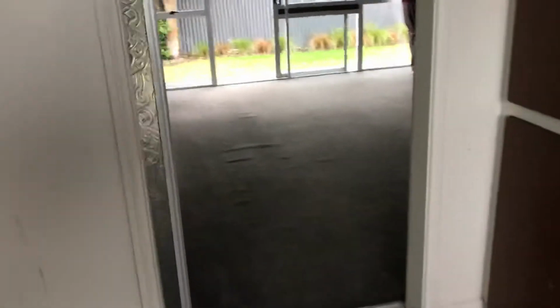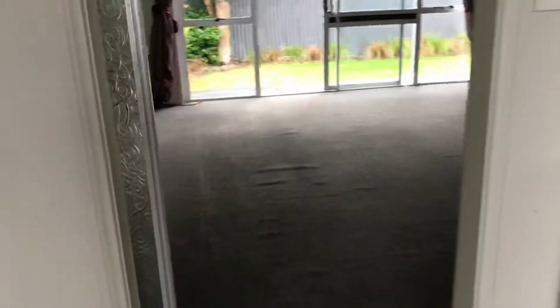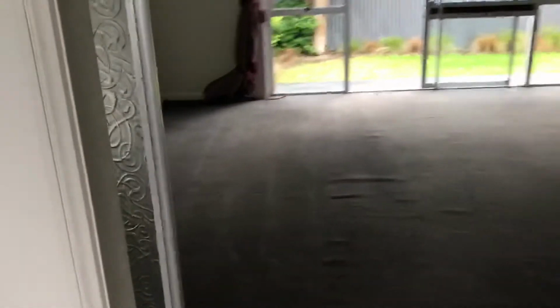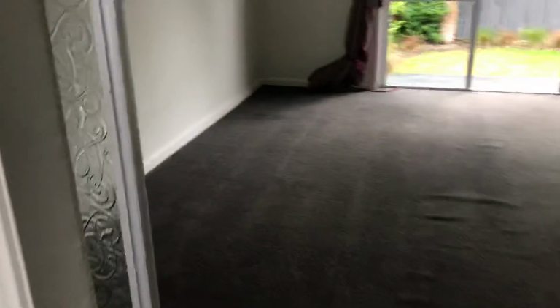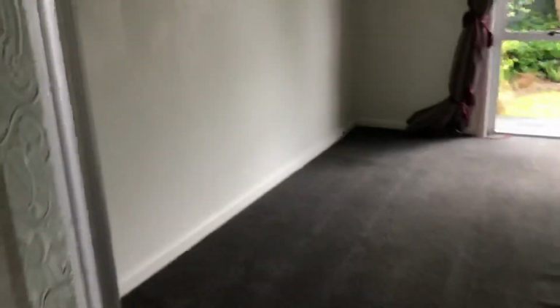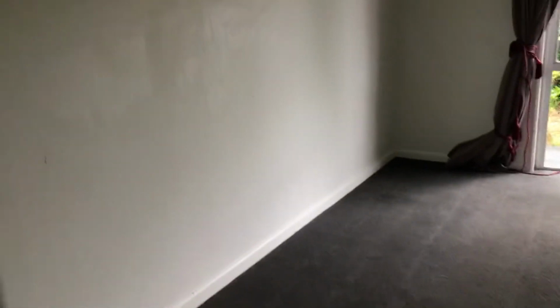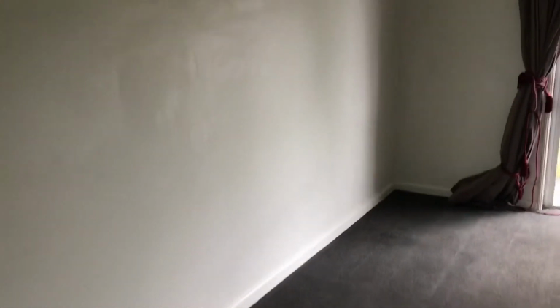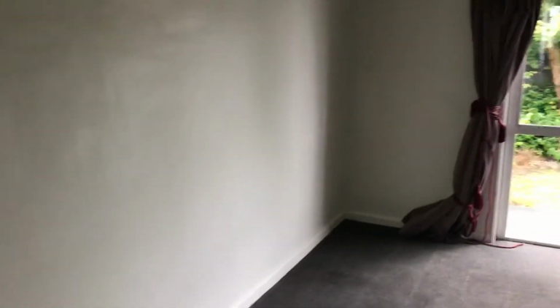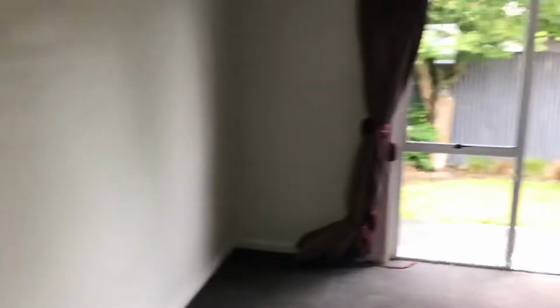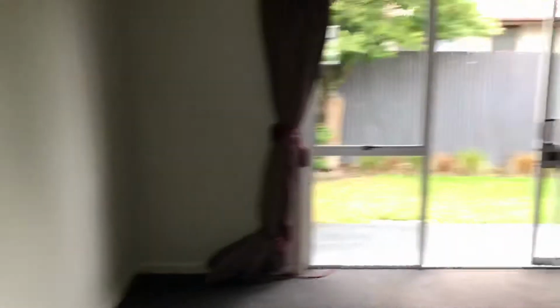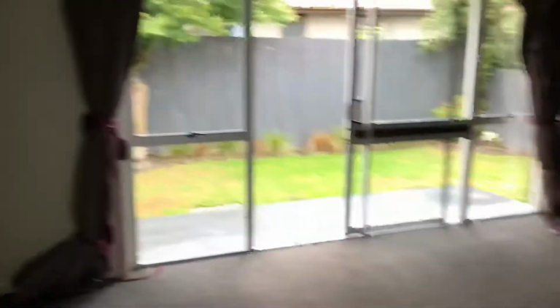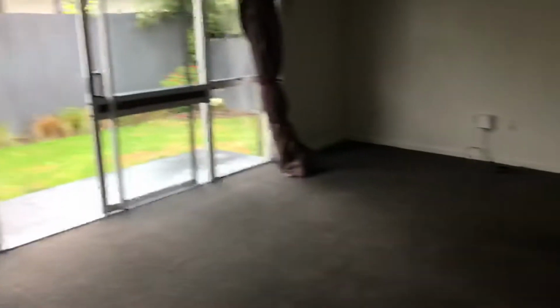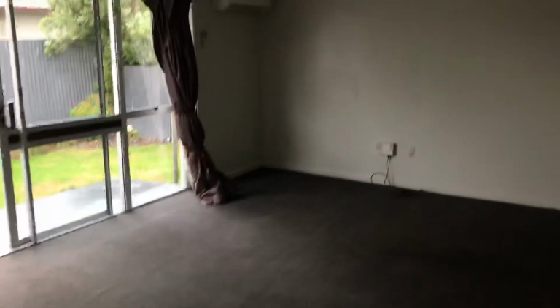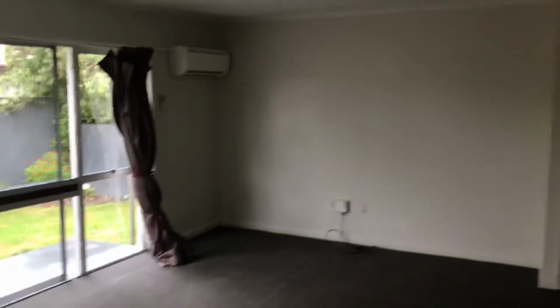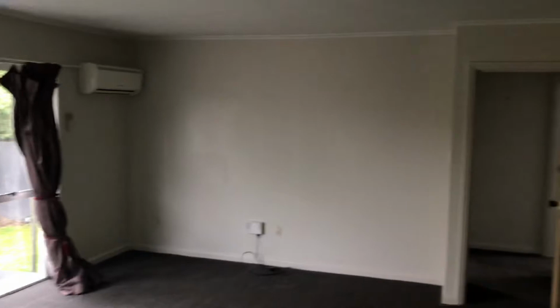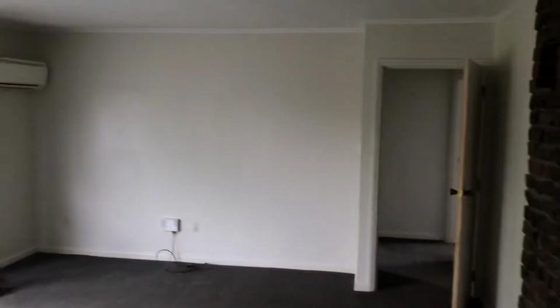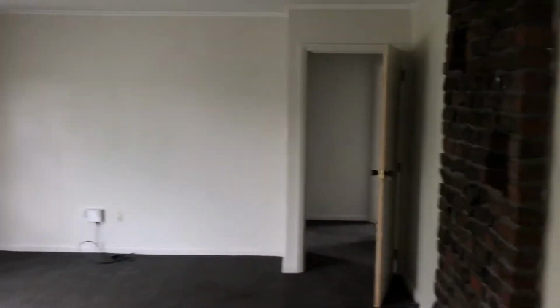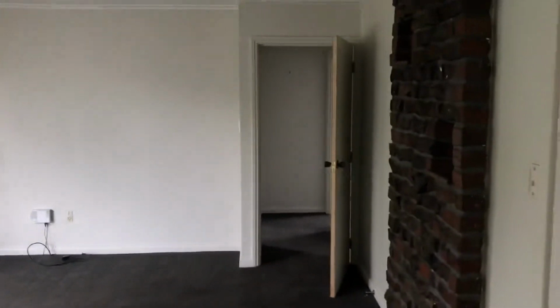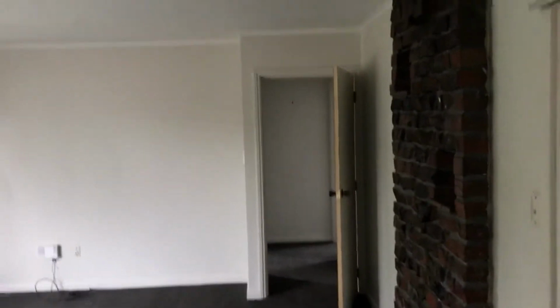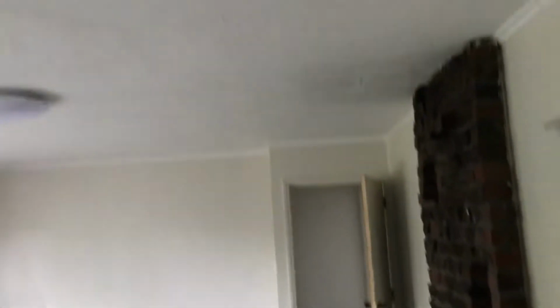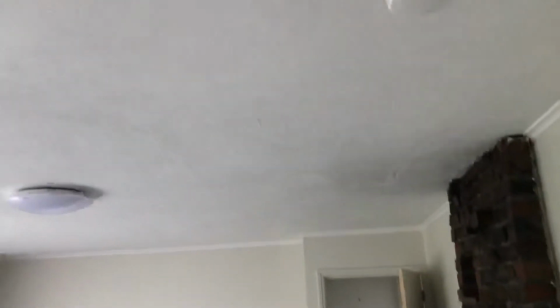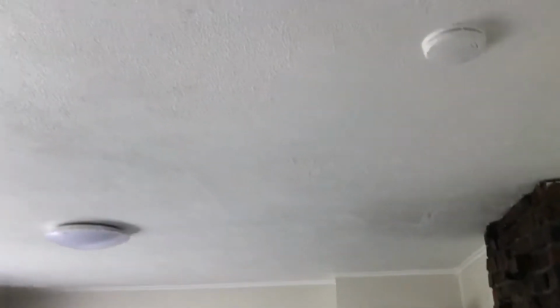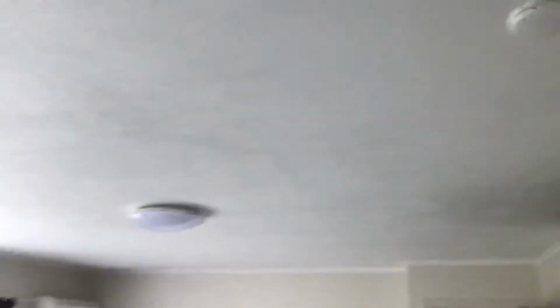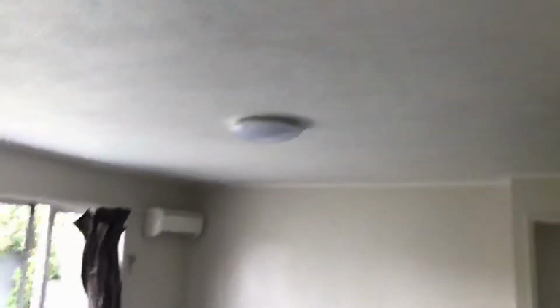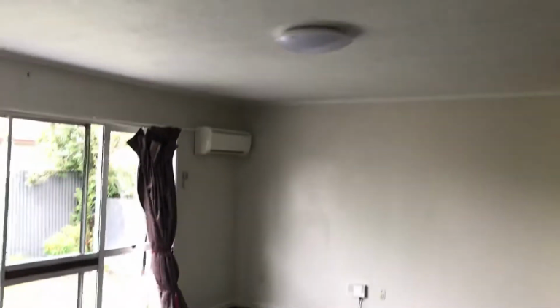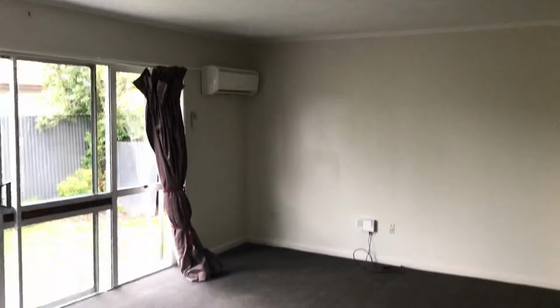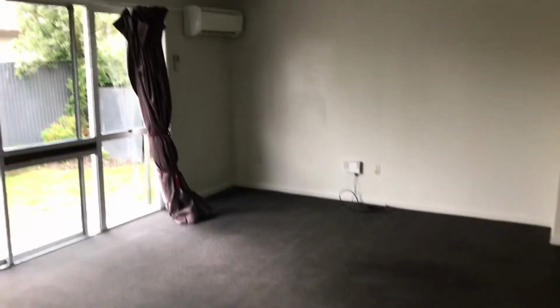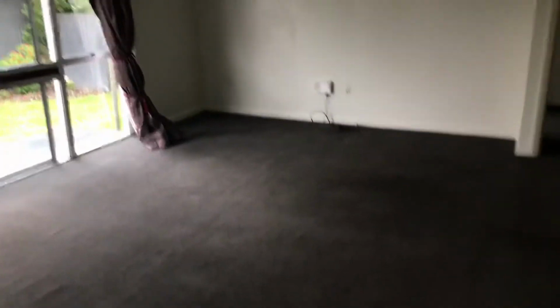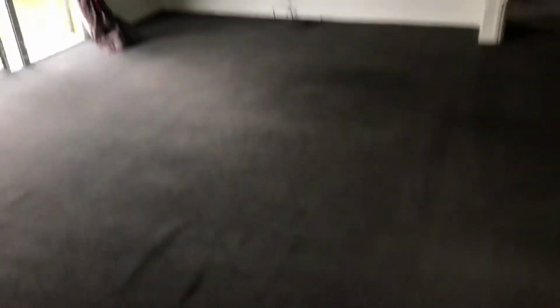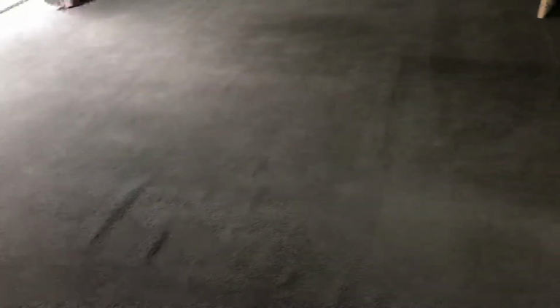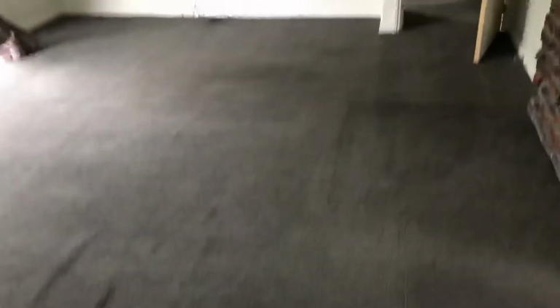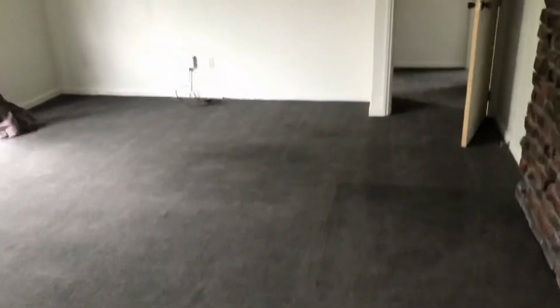Walking through the sliding door into the lounge, which is a good size lounge for a flat. It's heated by heat pumps and the carpets have been cleaned in here.